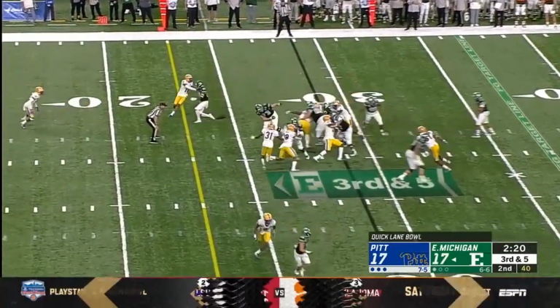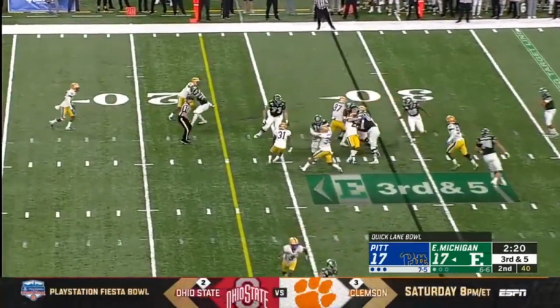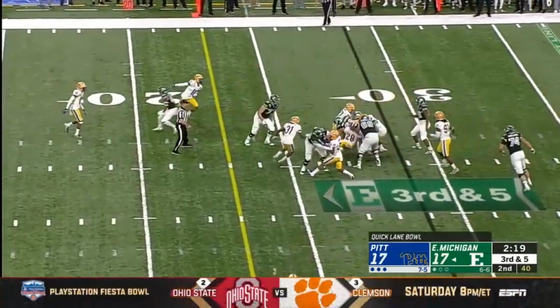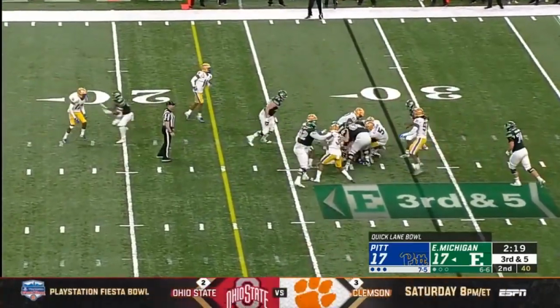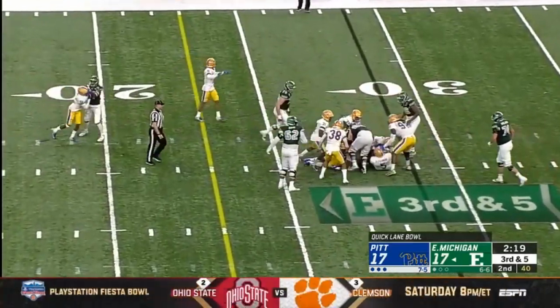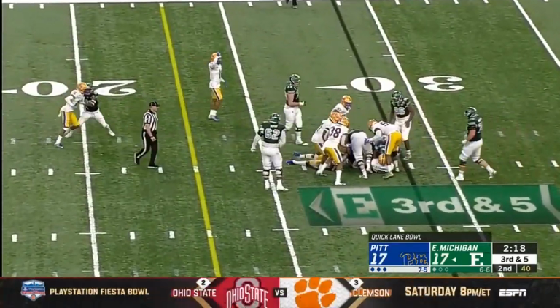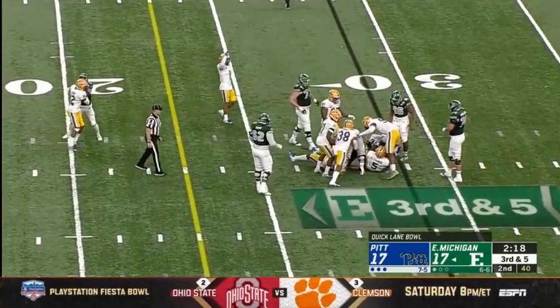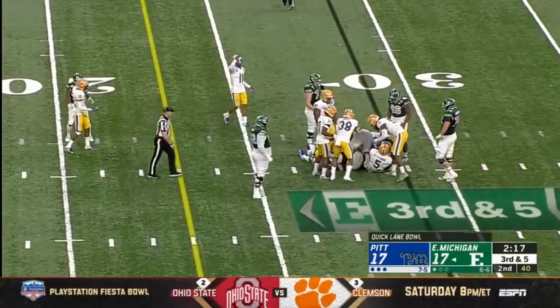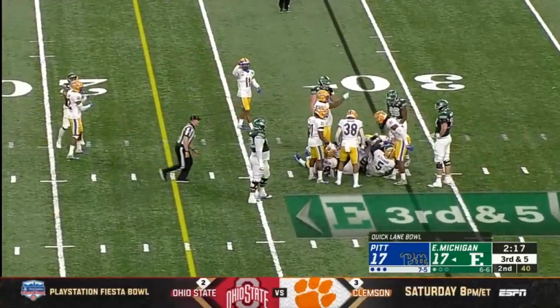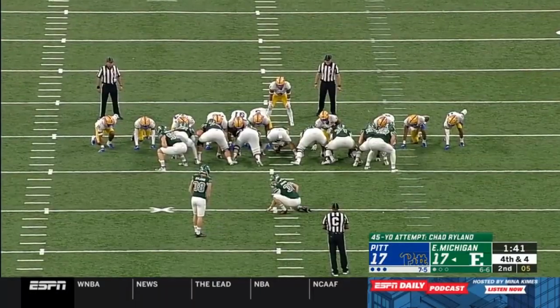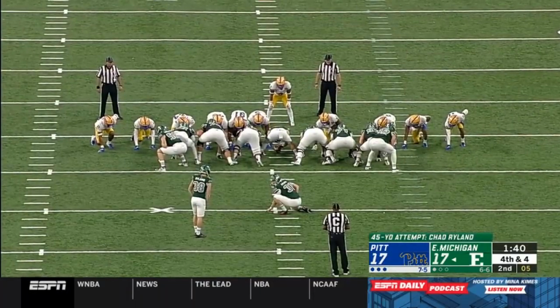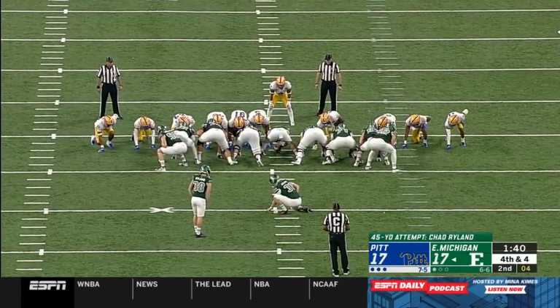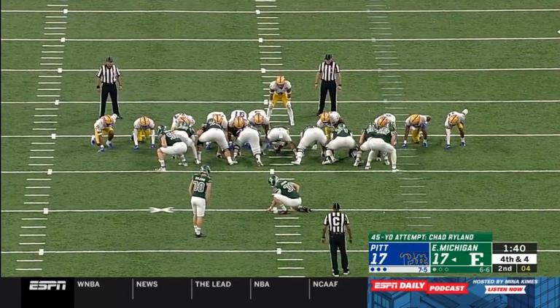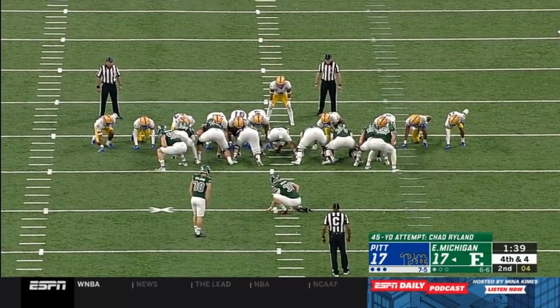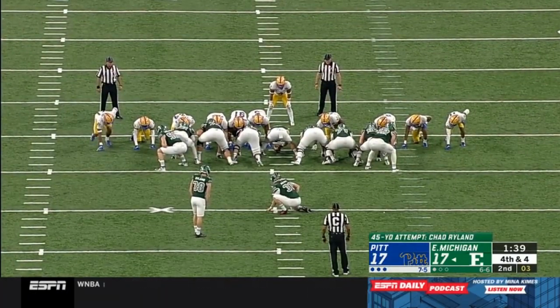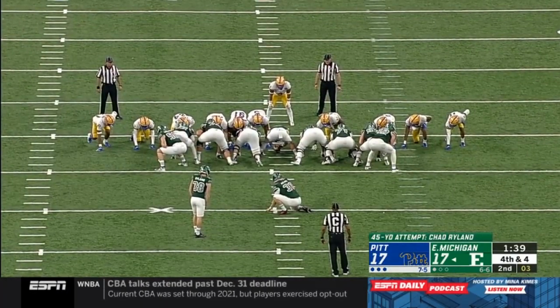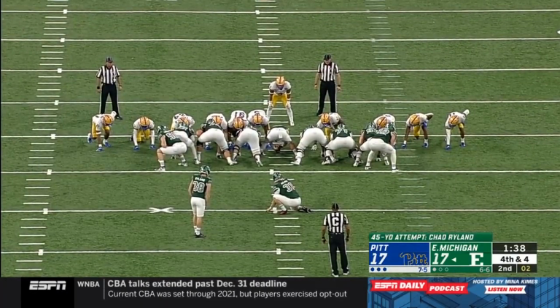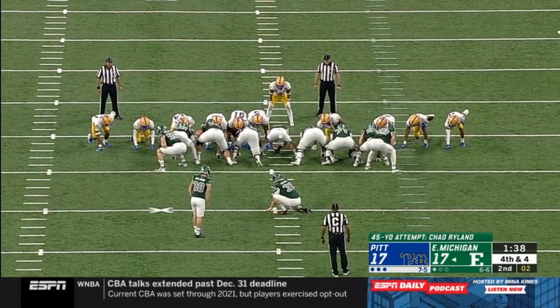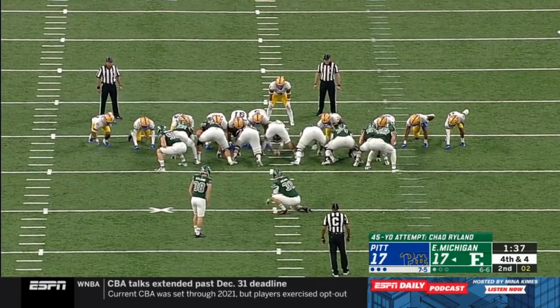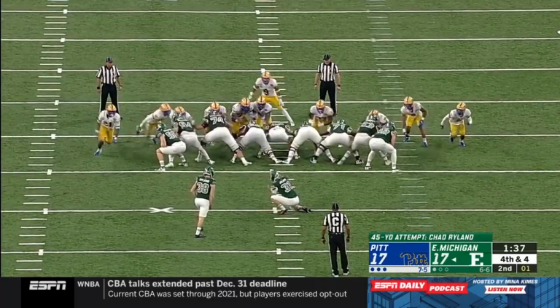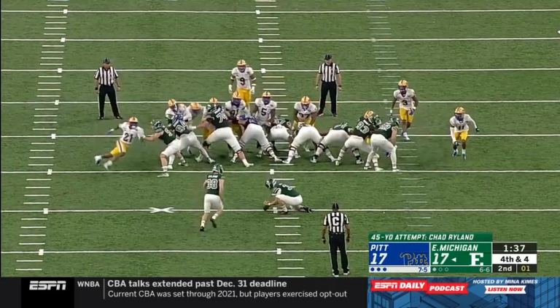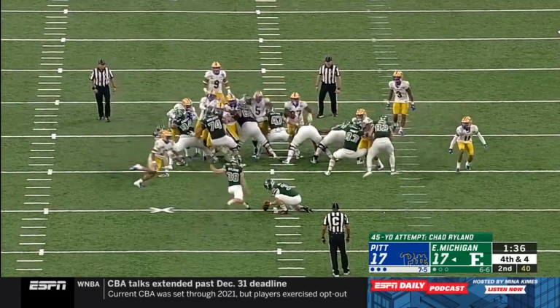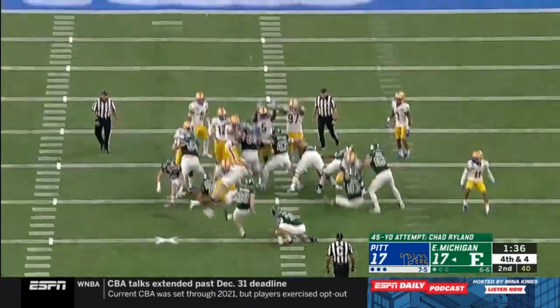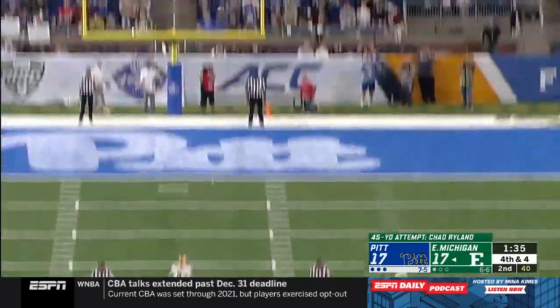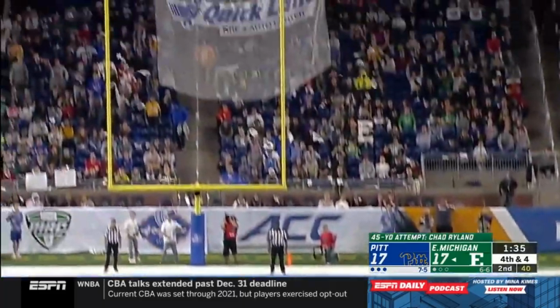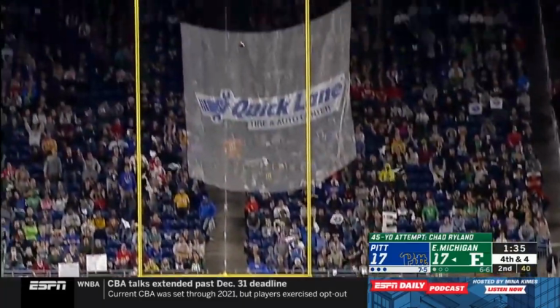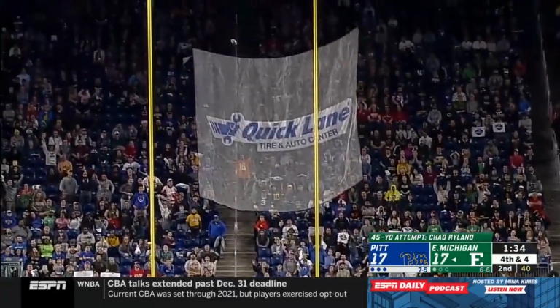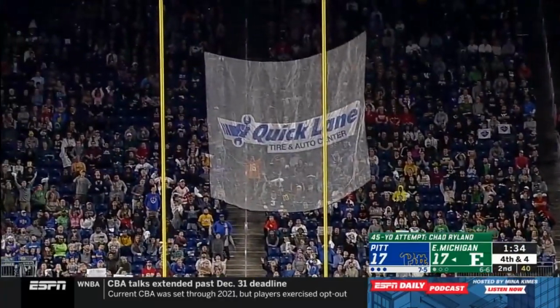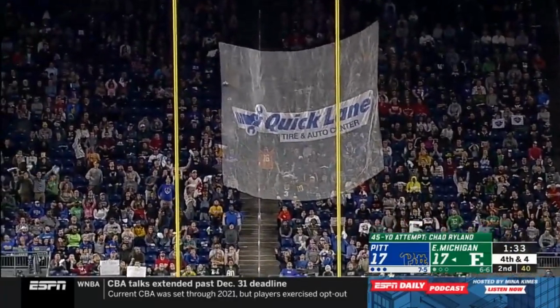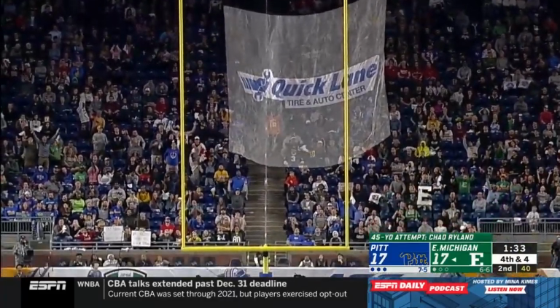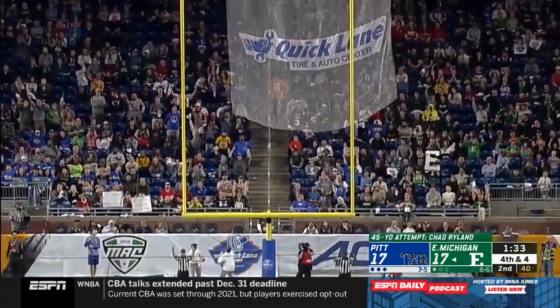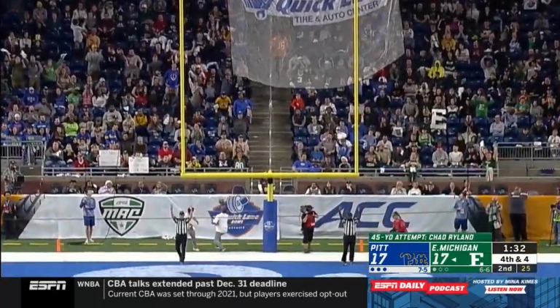Handoff to Van and he's not going to have it. Pitt with the score and this one is from 45, but the Eagles are back on top — plenty of distance and this one's good.